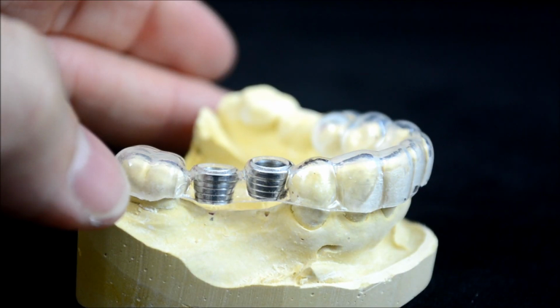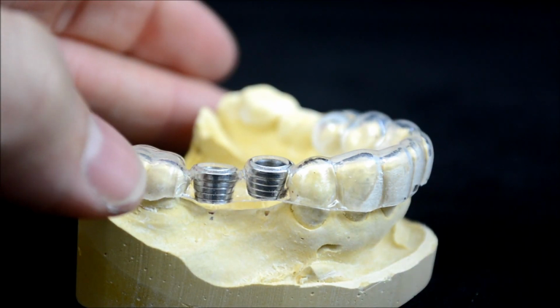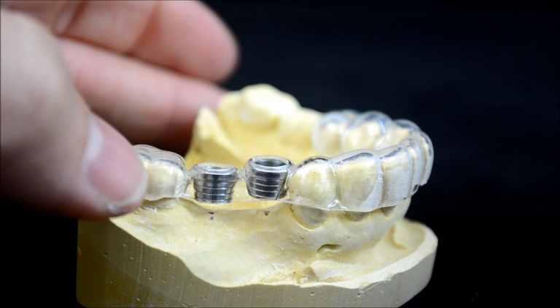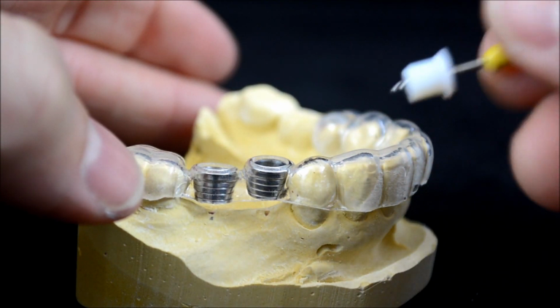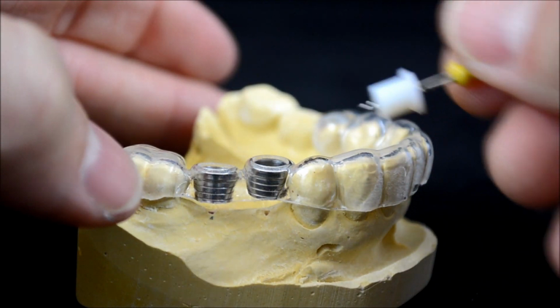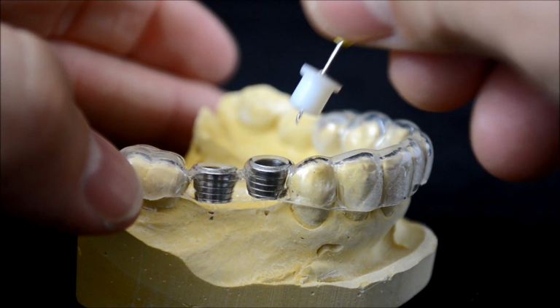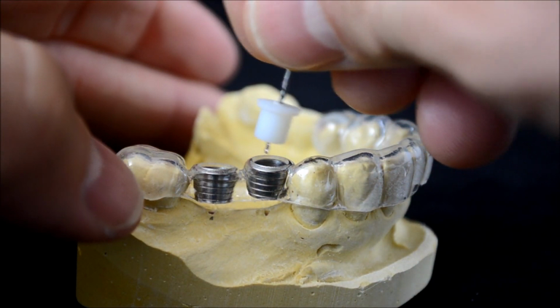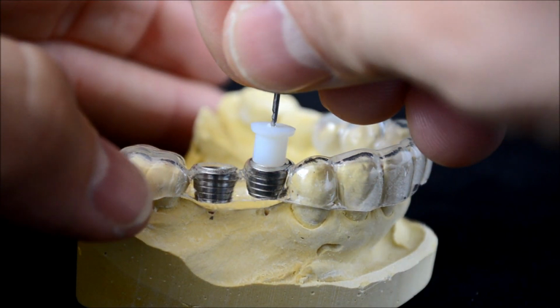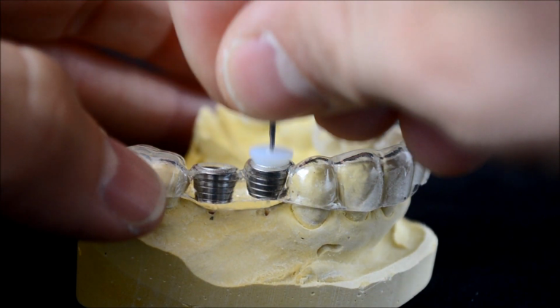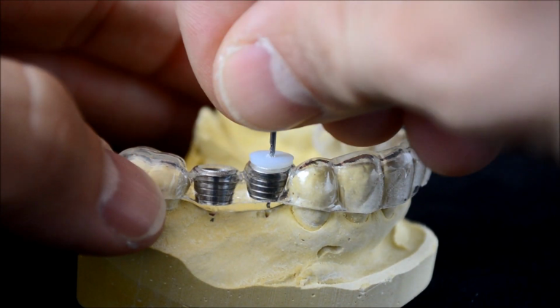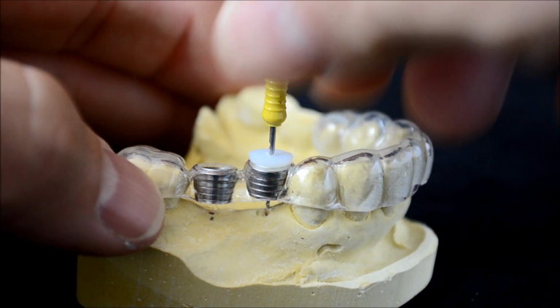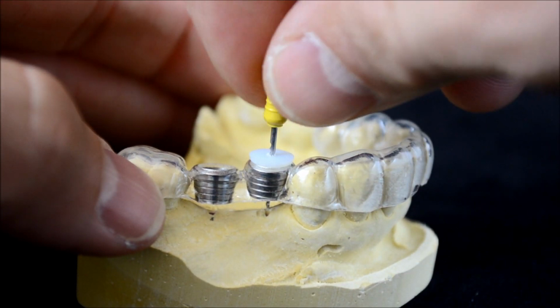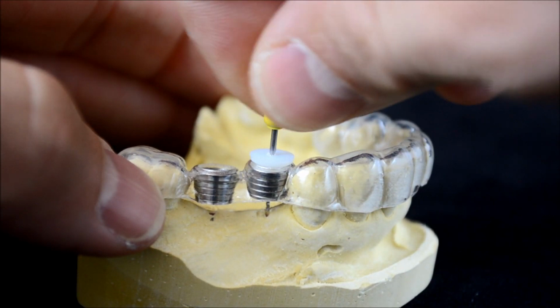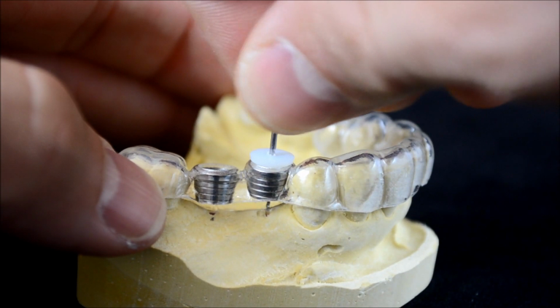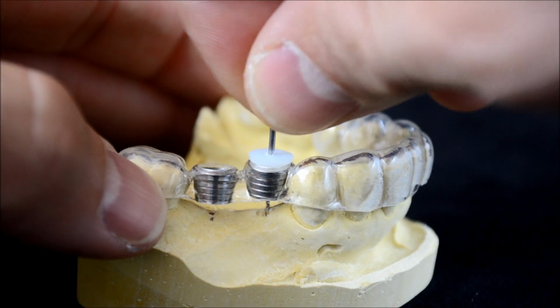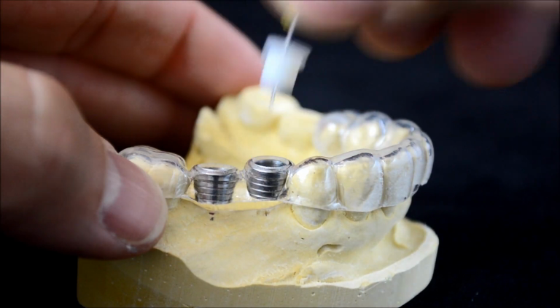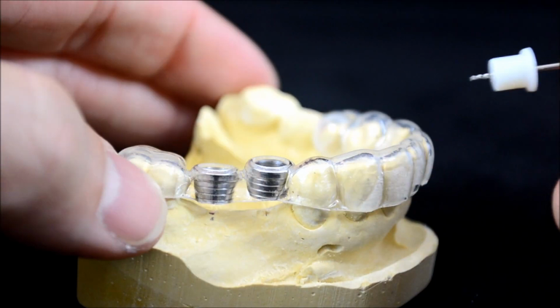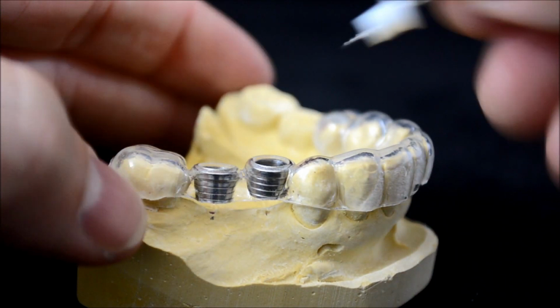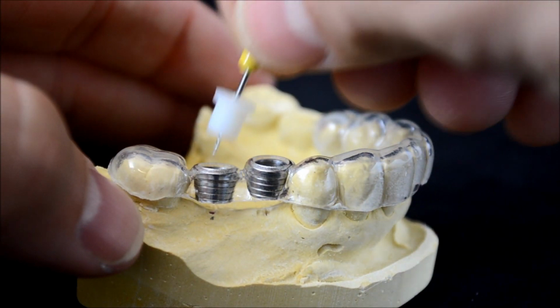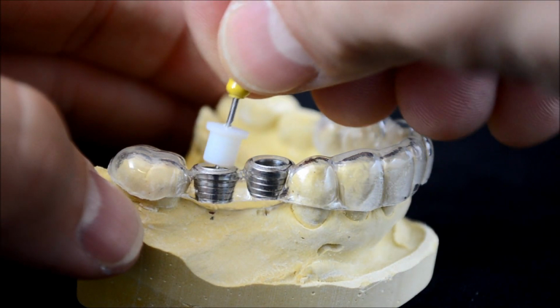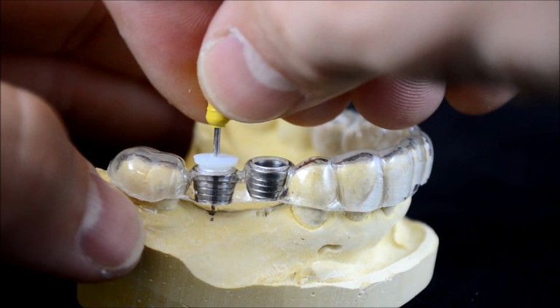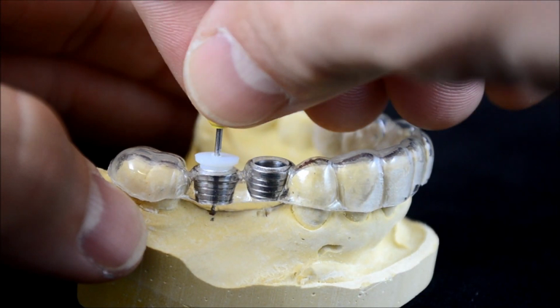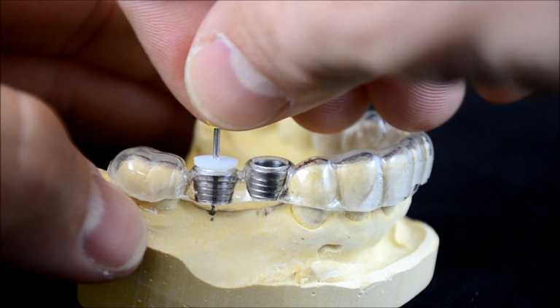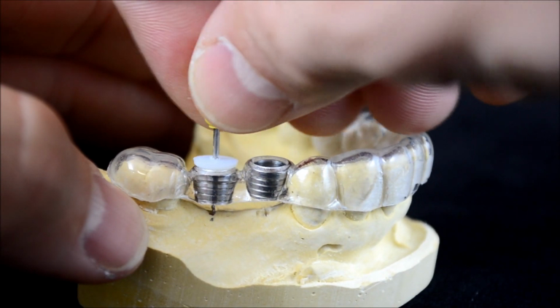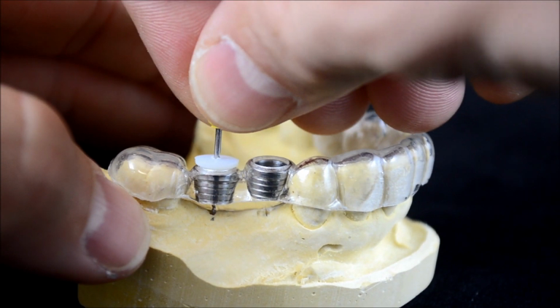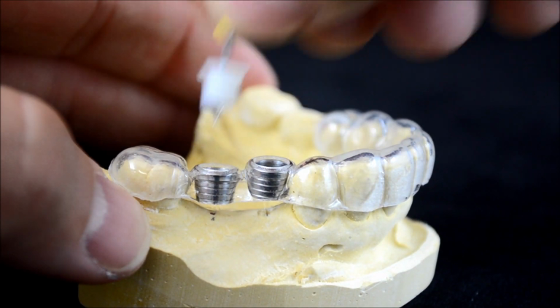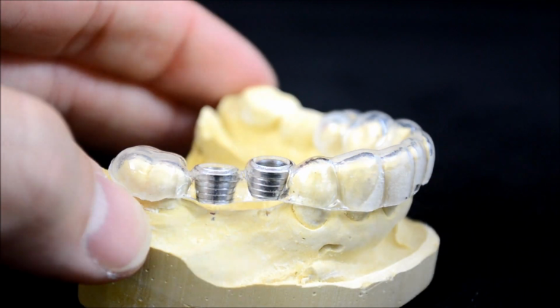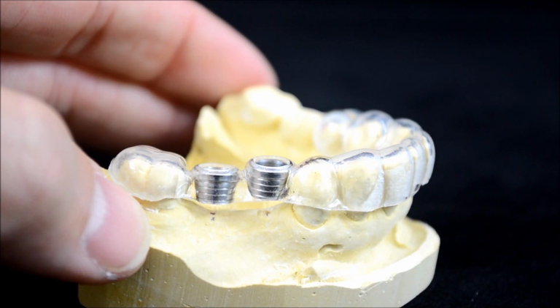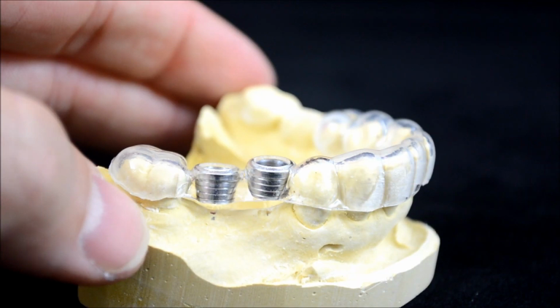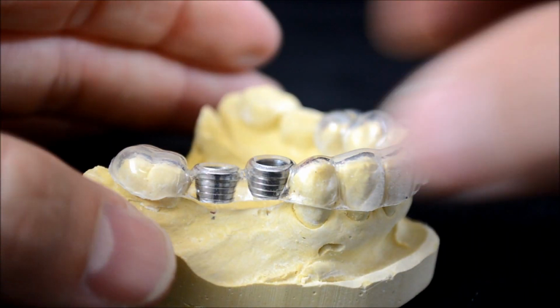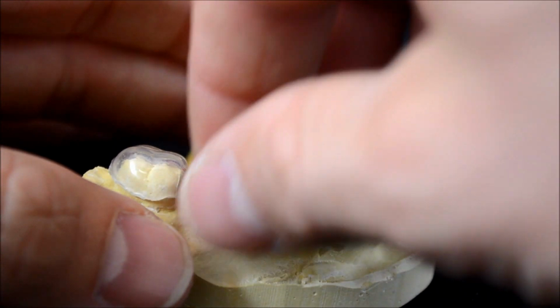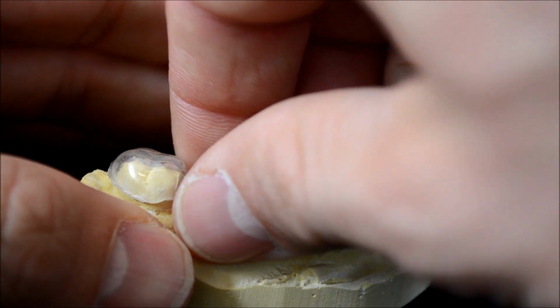First, place the tube guide onto the dentition, then create a bleeding point by using an endo file with an insert we provide to guide it through the tube. You may also use your pilot drill and corresponding drill stop here.